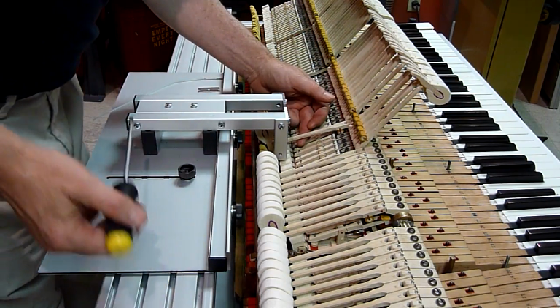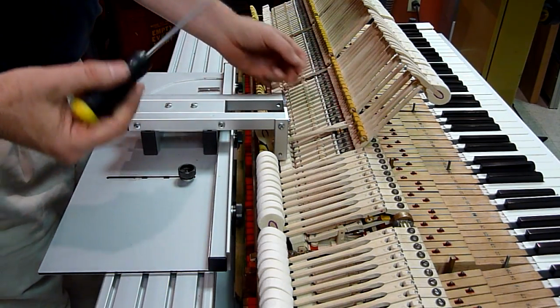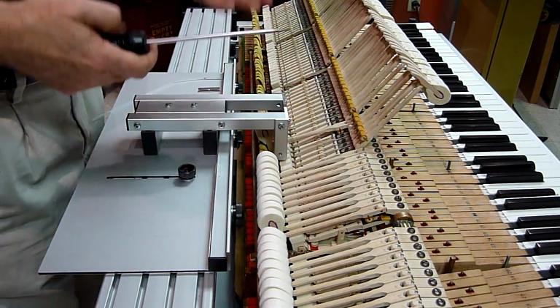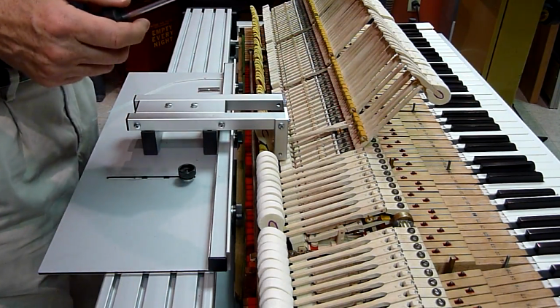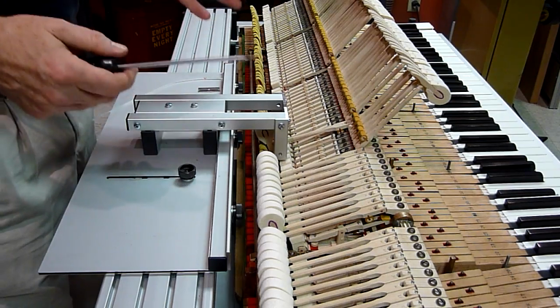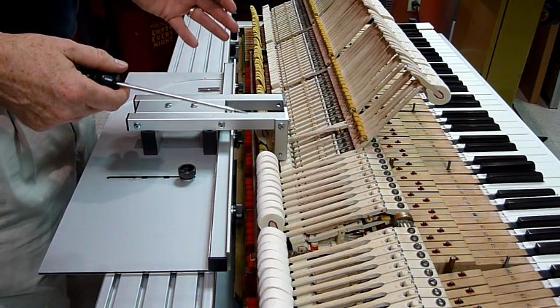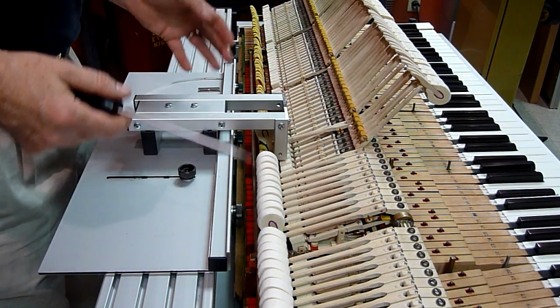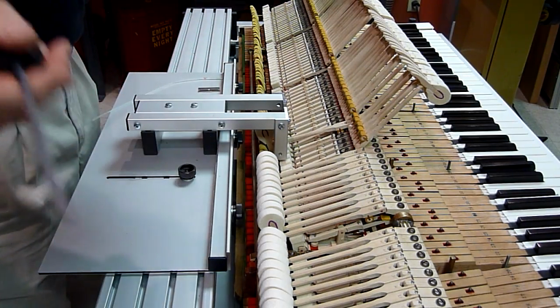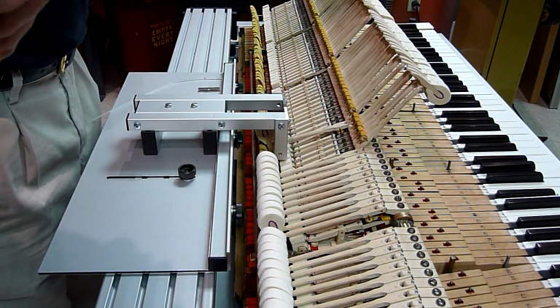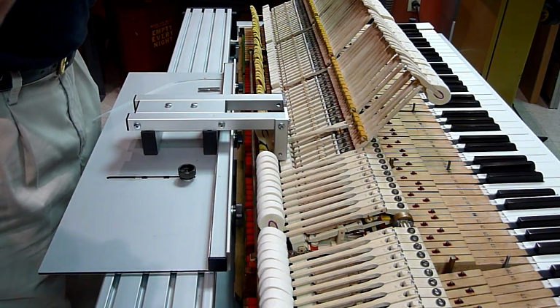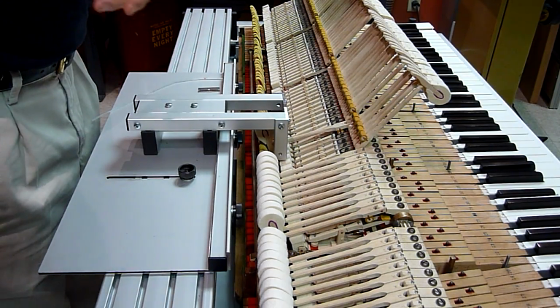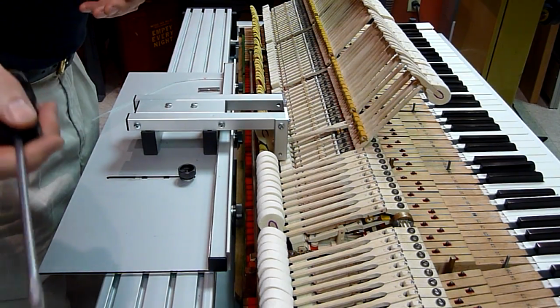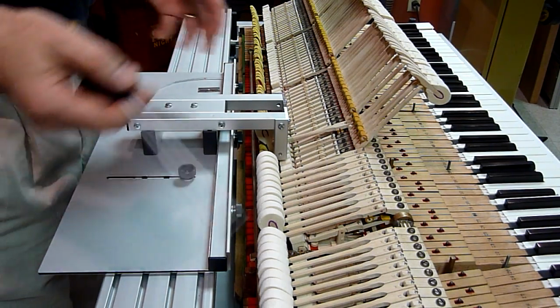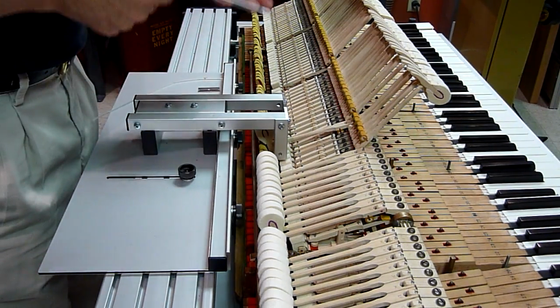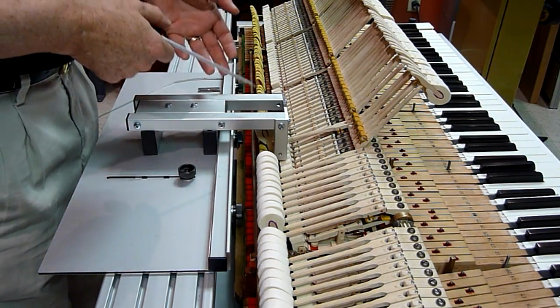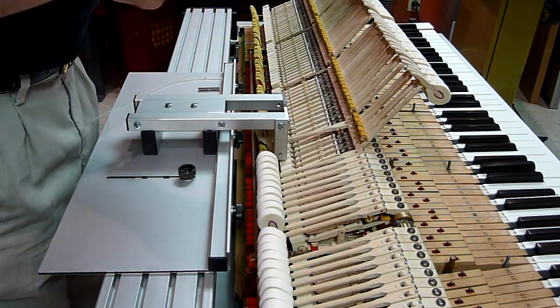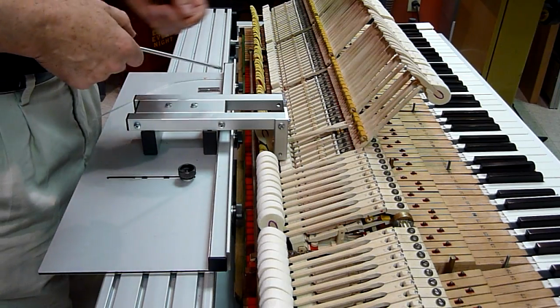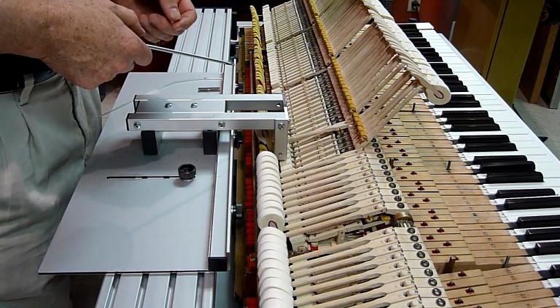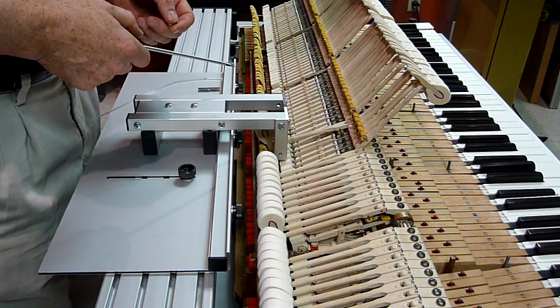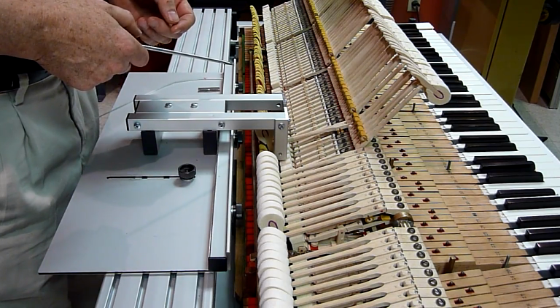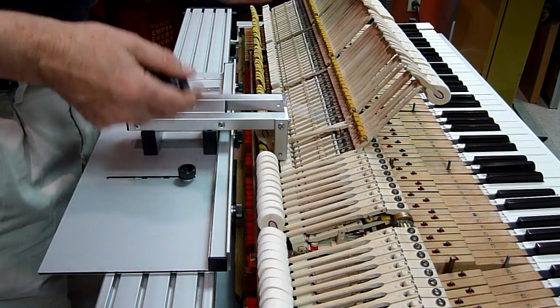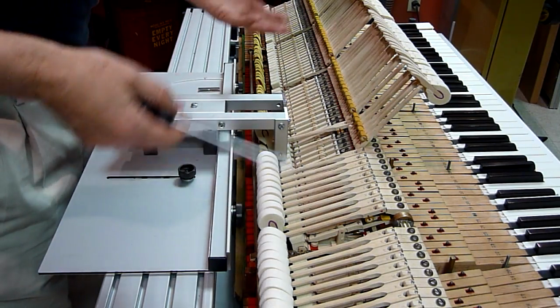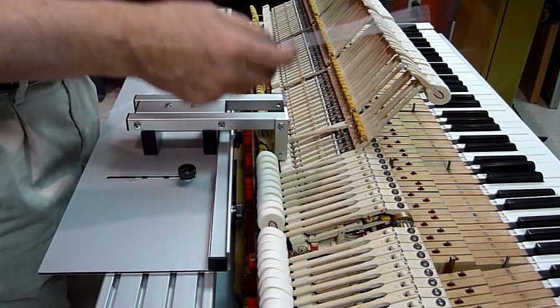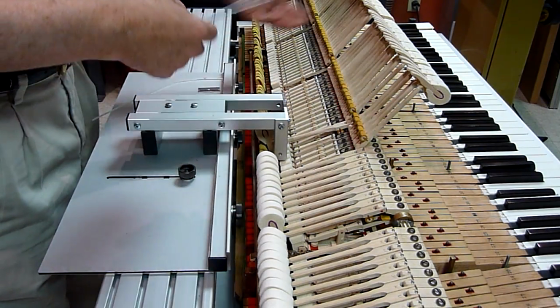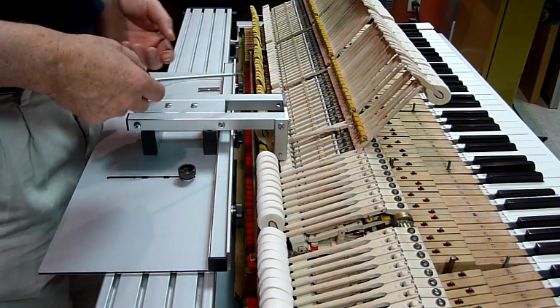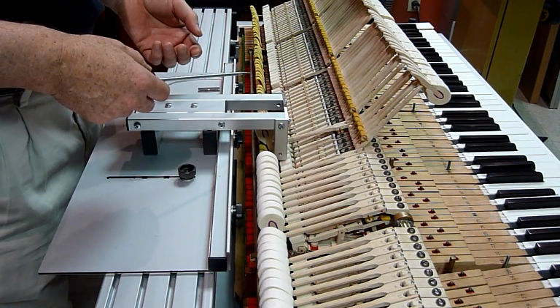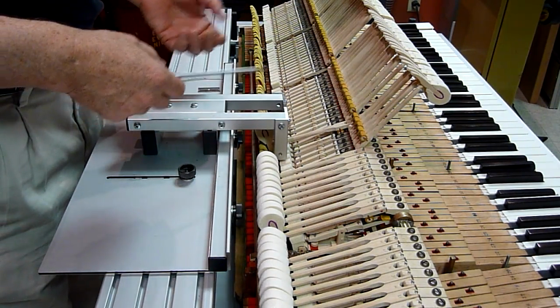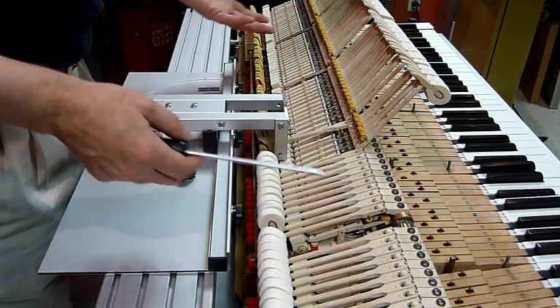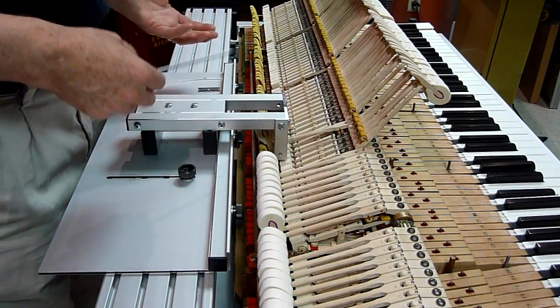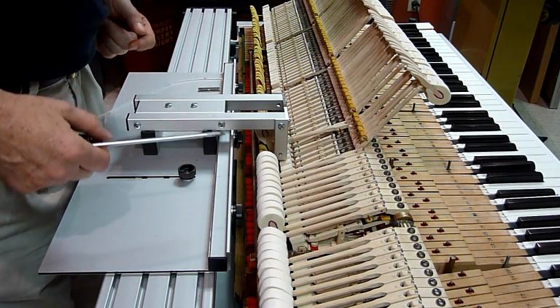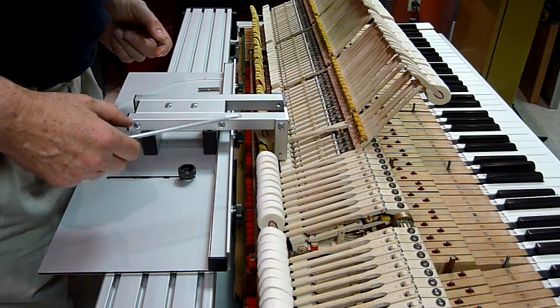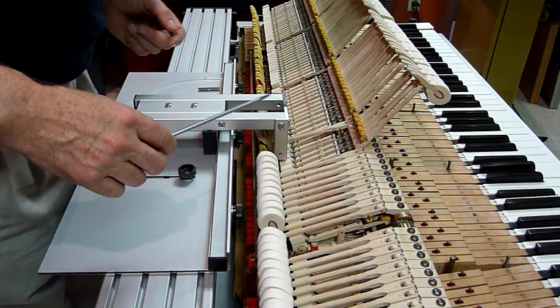It's too difficult for me, with my camera setup, to actually show you what I'm seeing. So I've decided to just let you see the process of it. You'll have to believe me that what I'm doing is real.